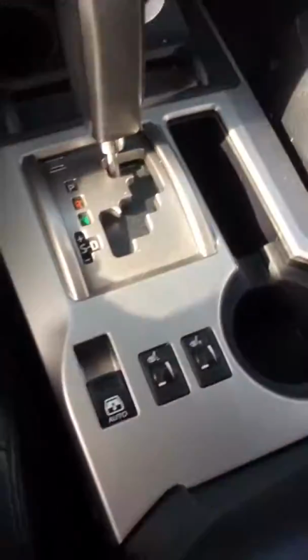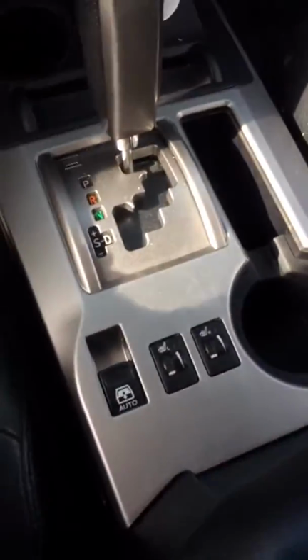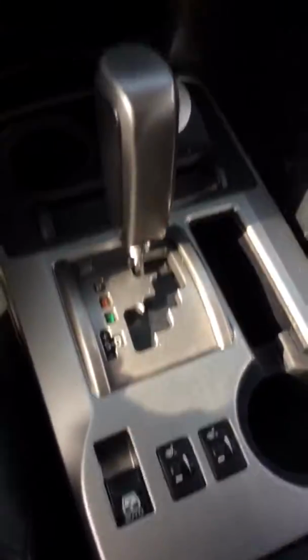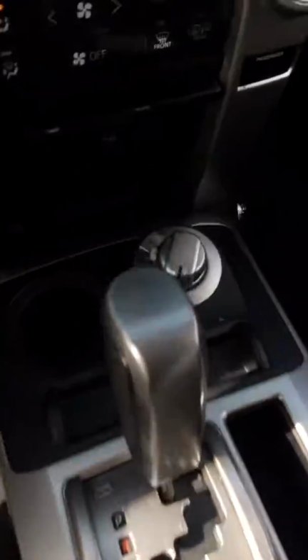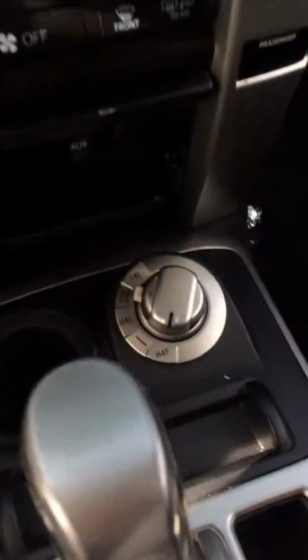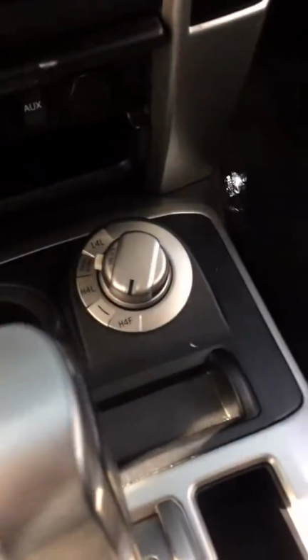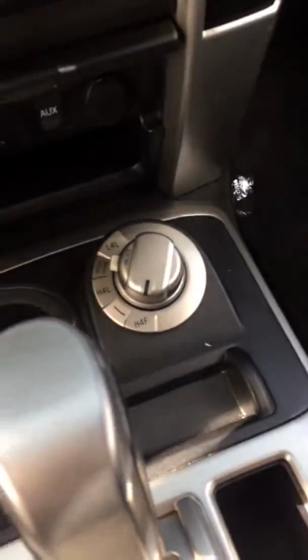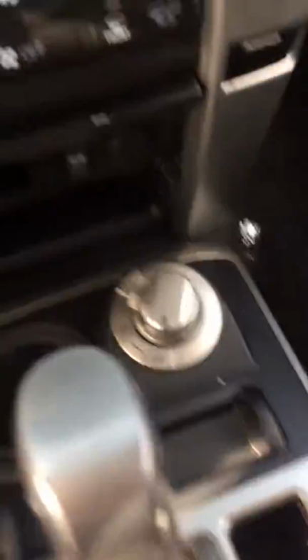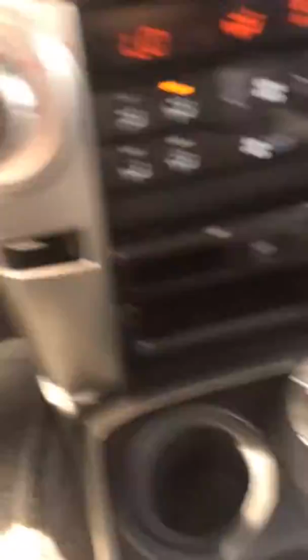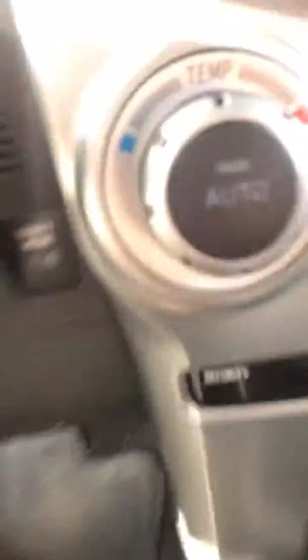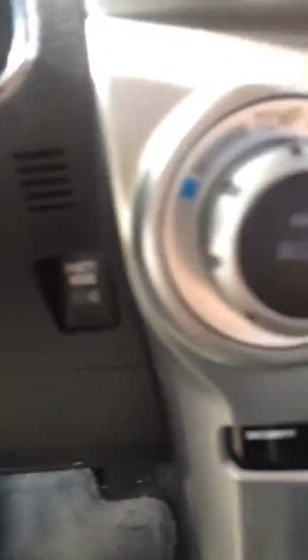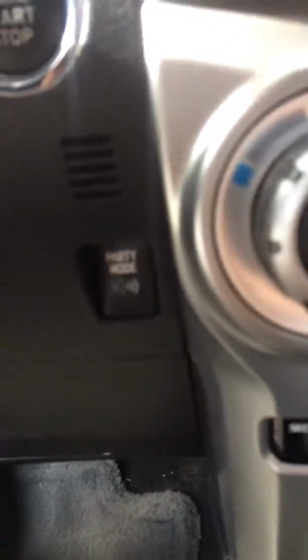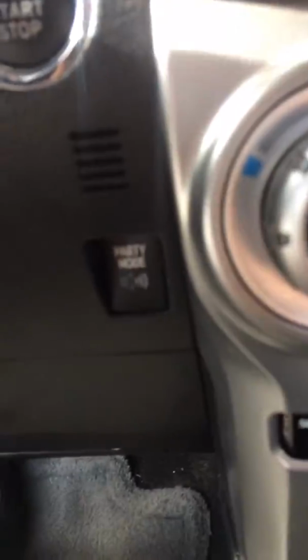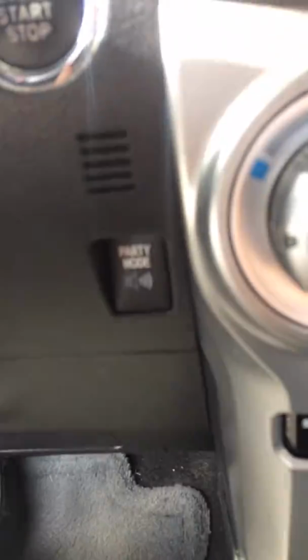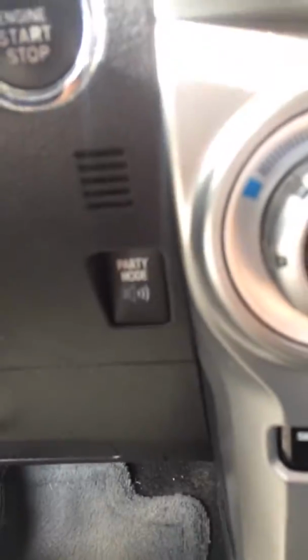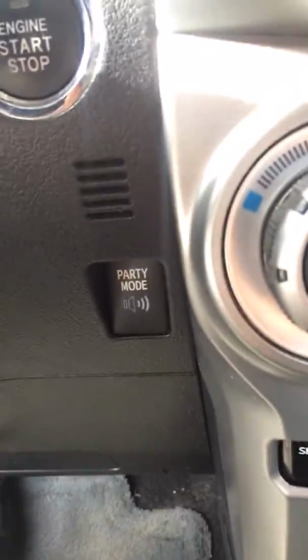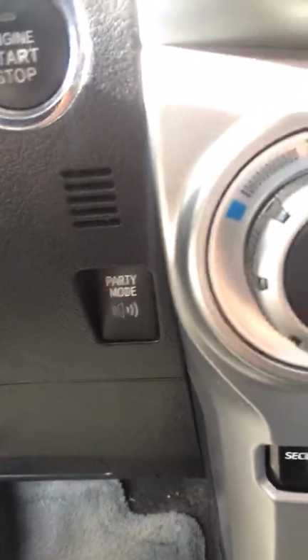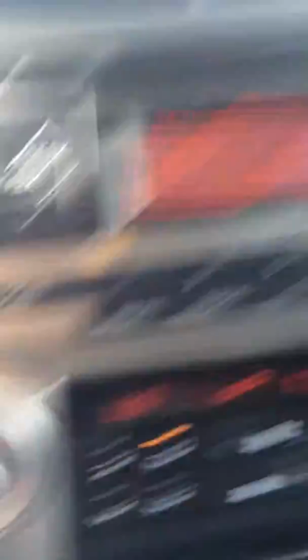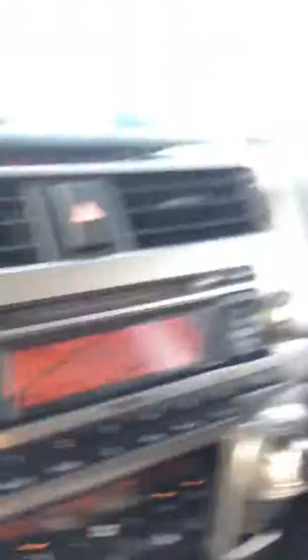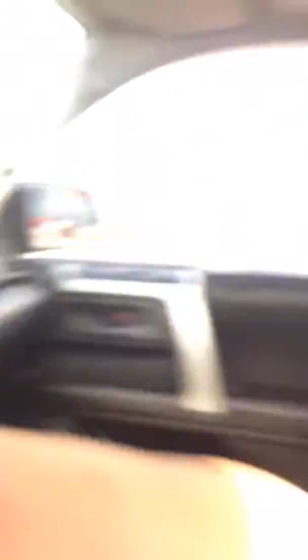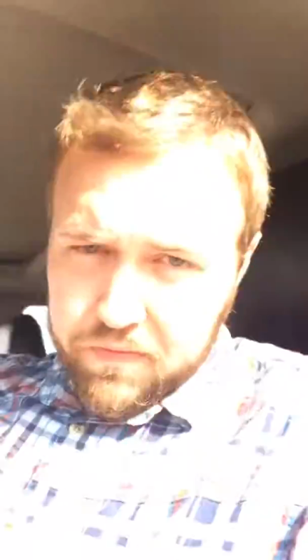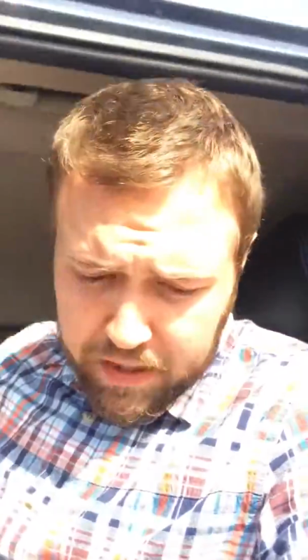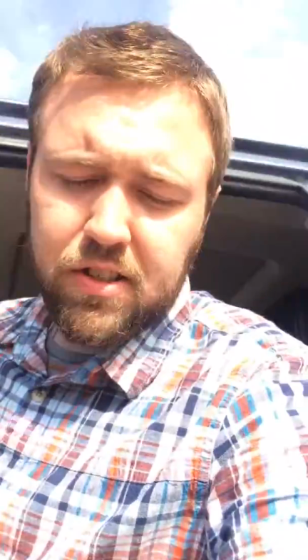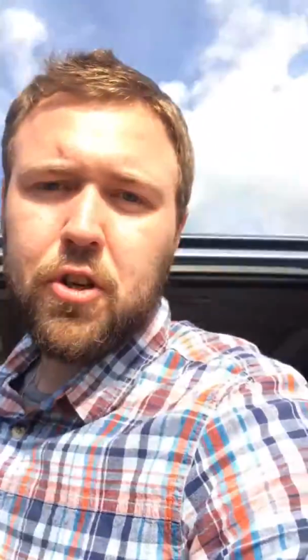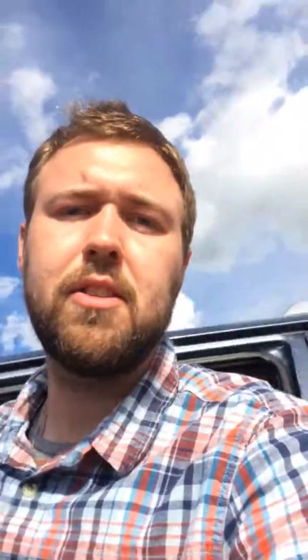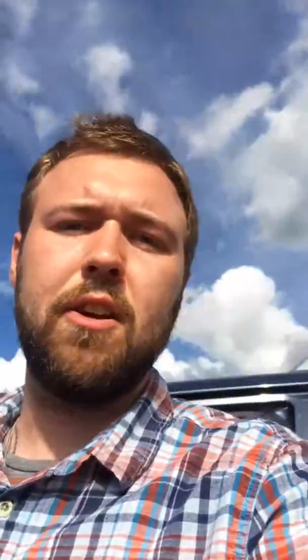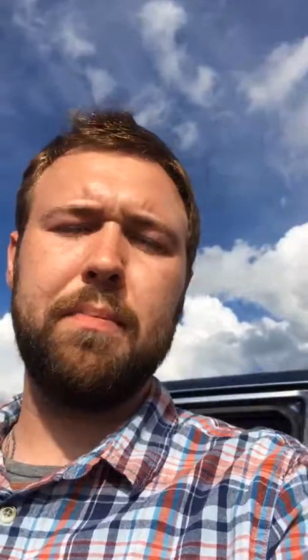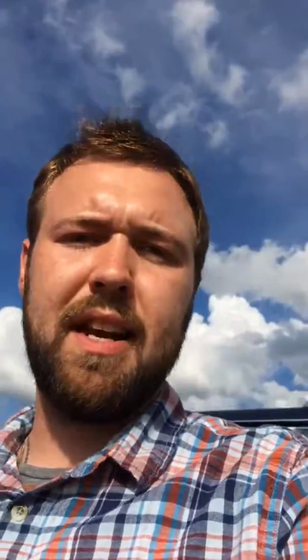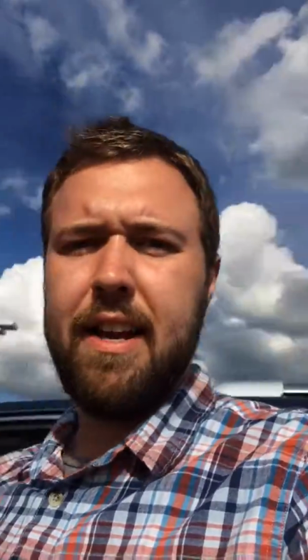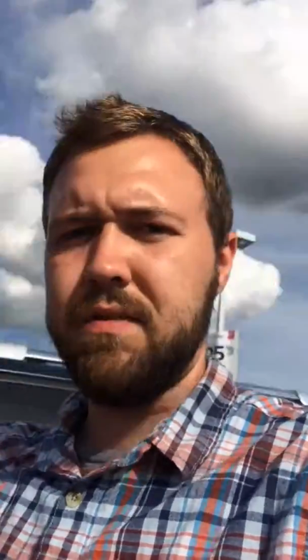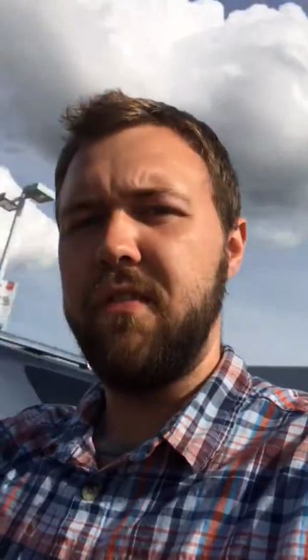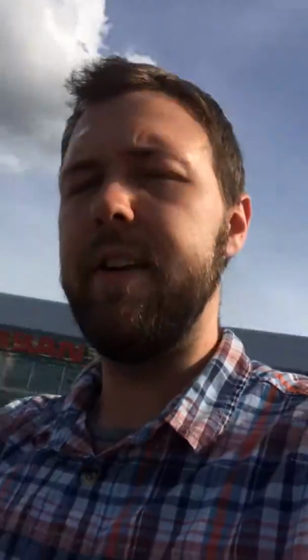Heated seats, all your four-wheel drive features. Pretty cool feature right there — party mode. That activates some speakers in the trunk so you can open up the tailgate and have some fun.